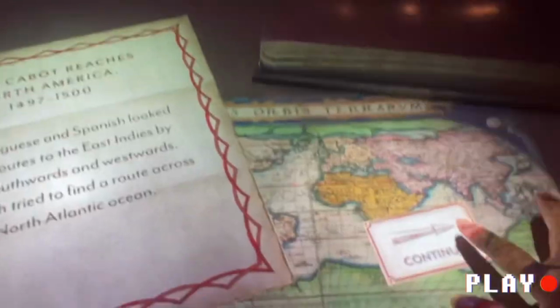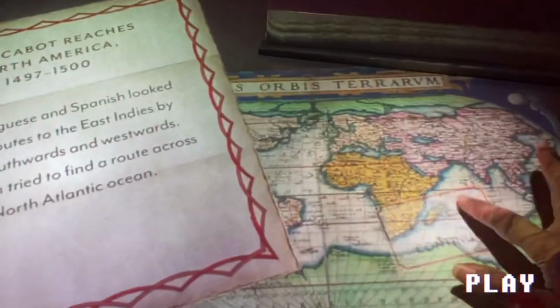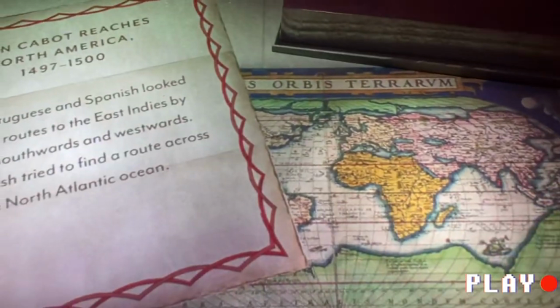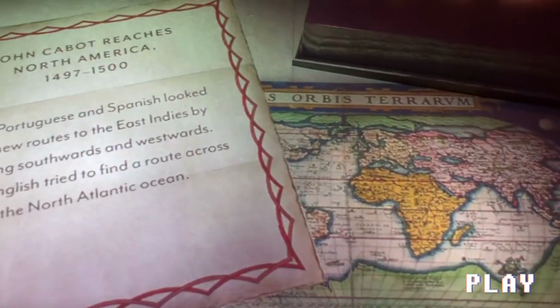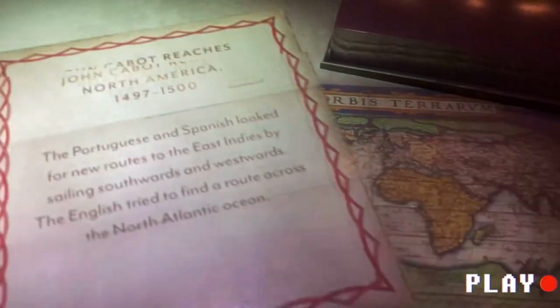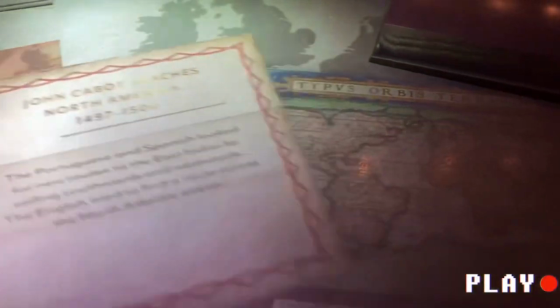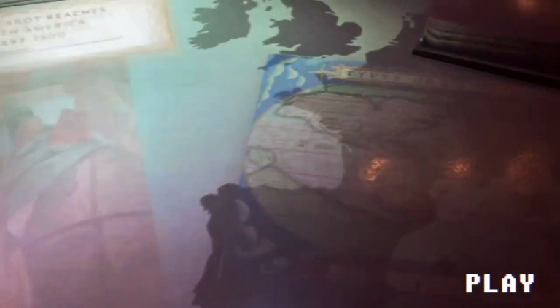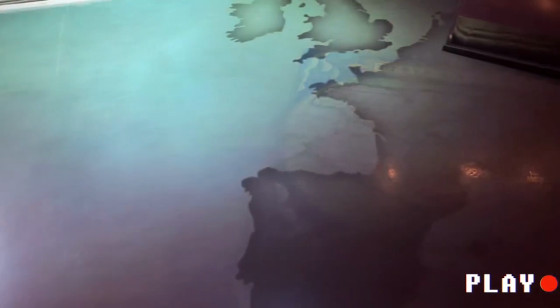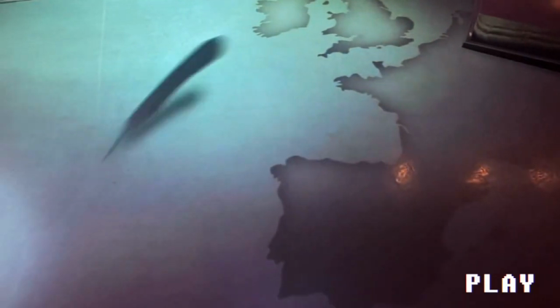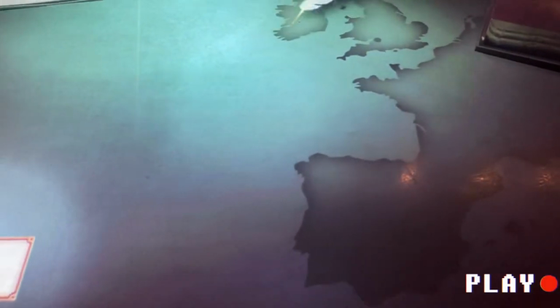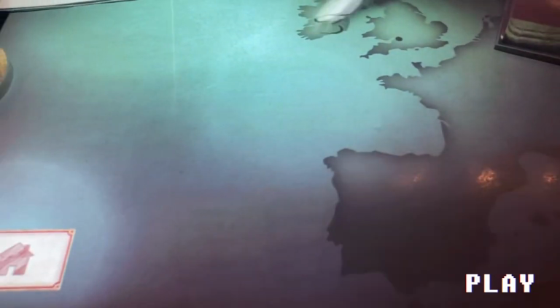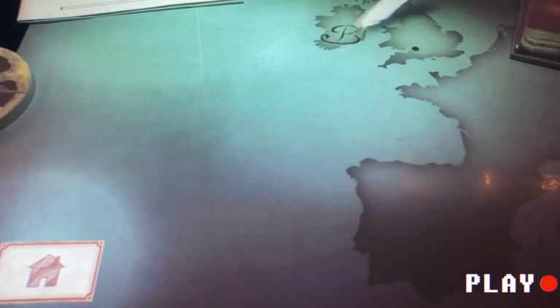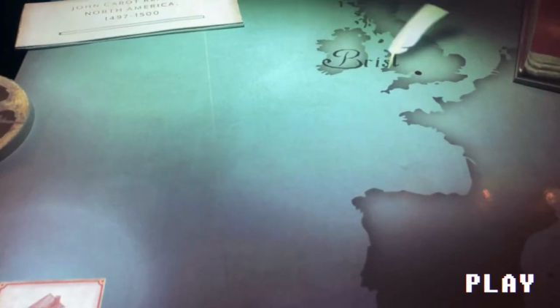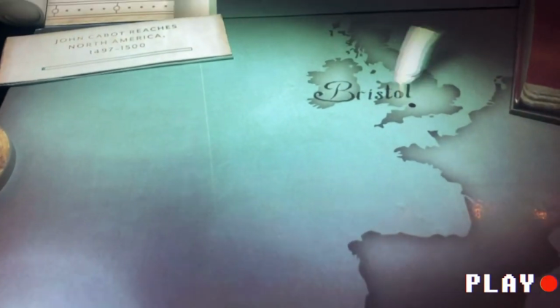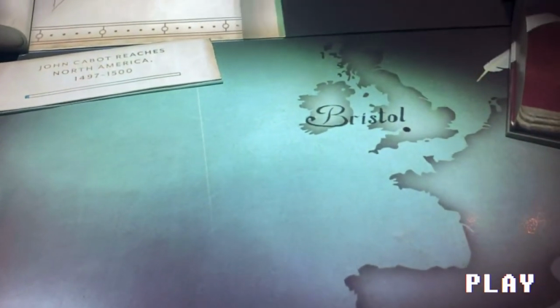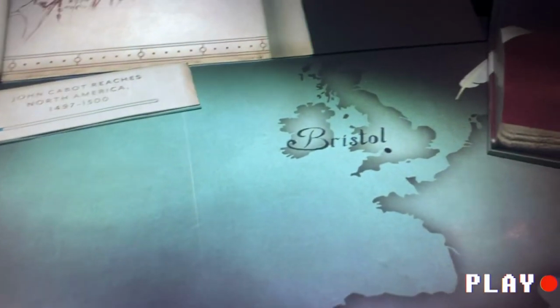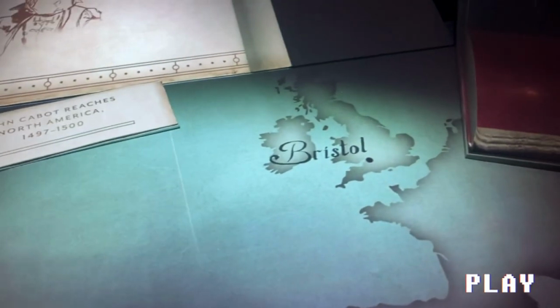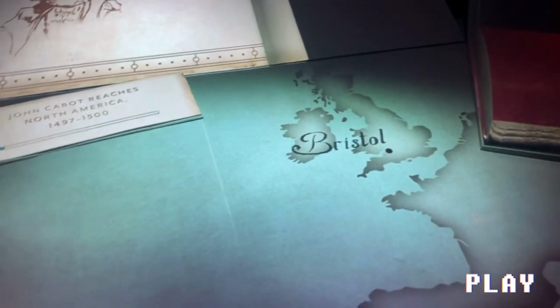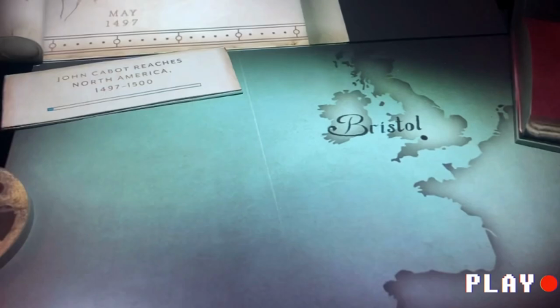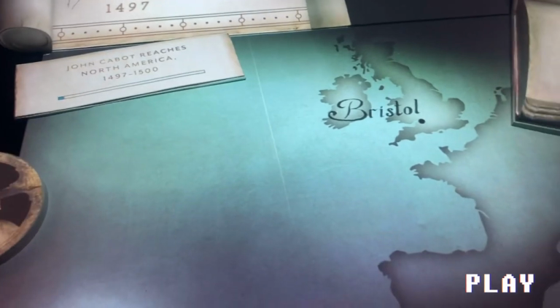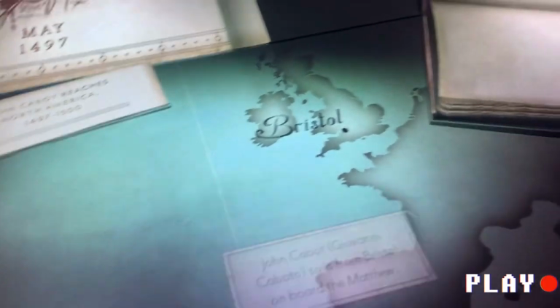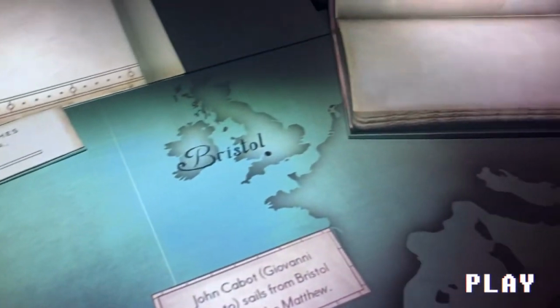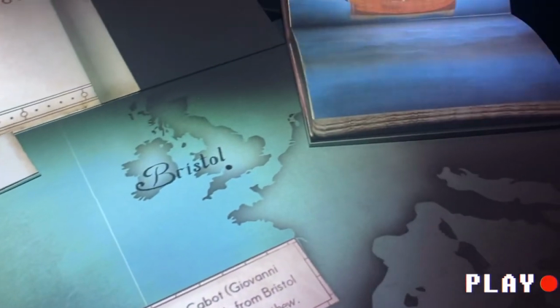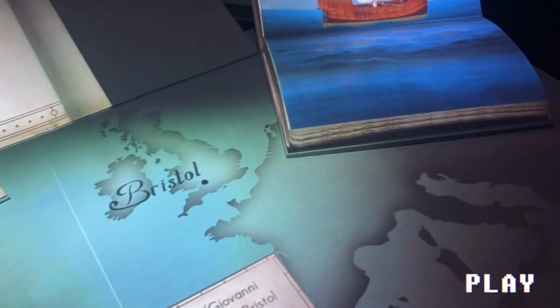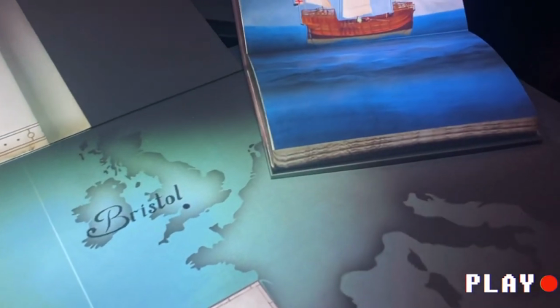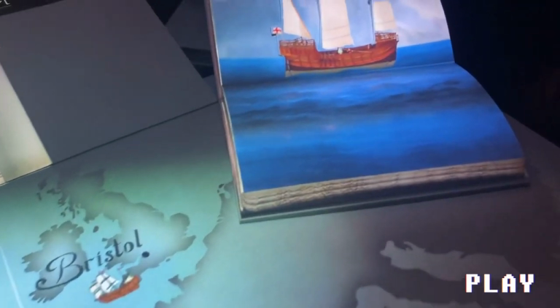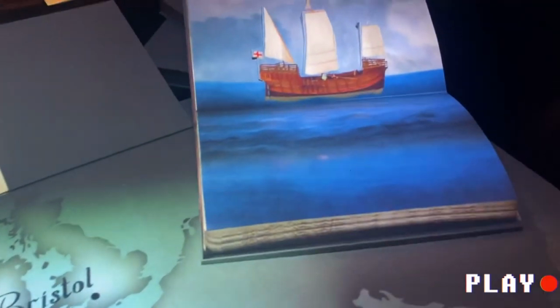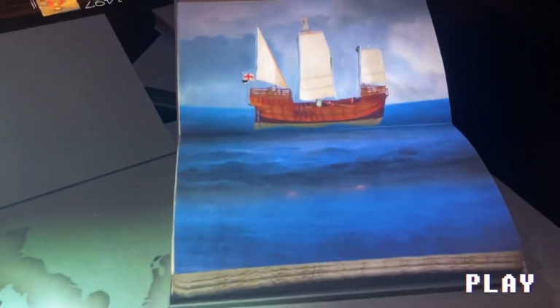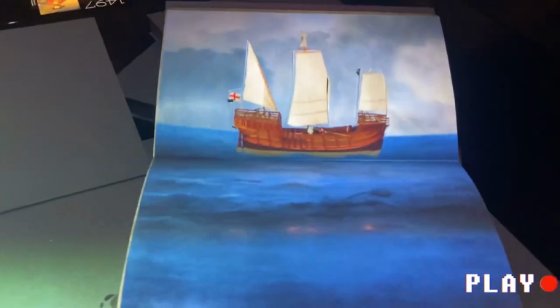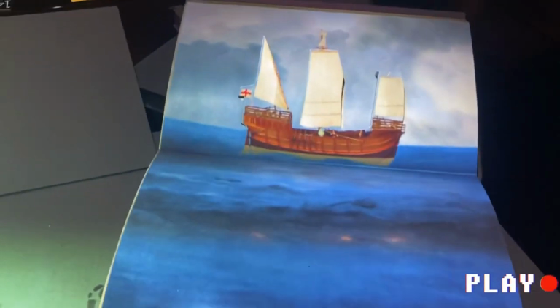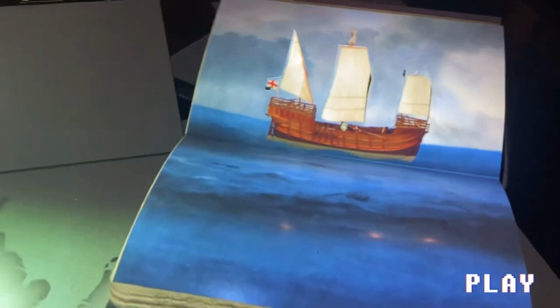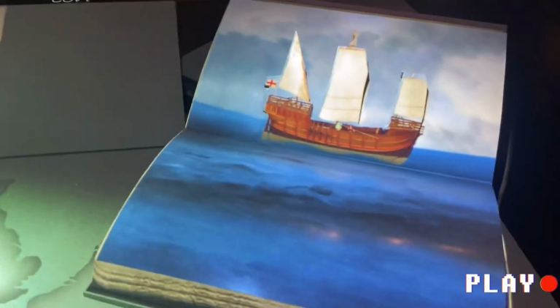Yeah, so it's here and this is the most coolest thing I've ever seen in this museum — it's so cool. You know, one can never get bored with this kind of interactive systems.